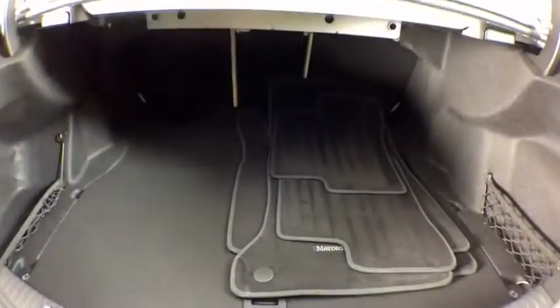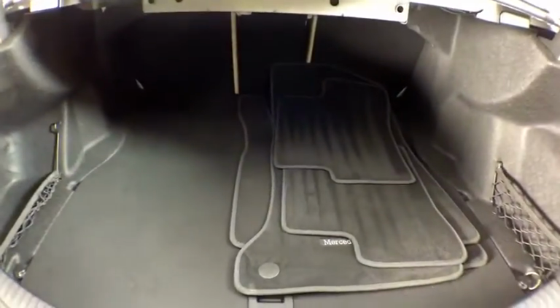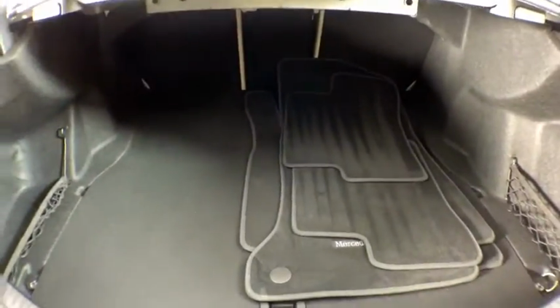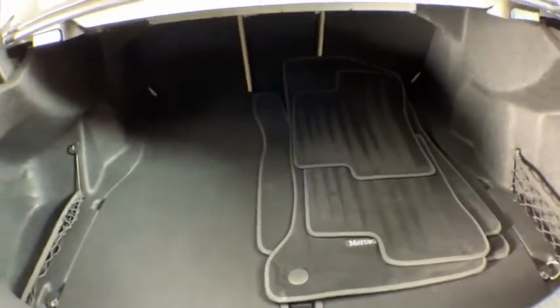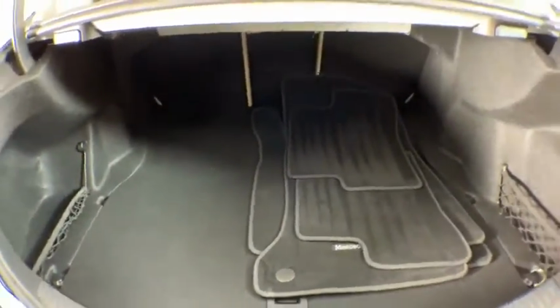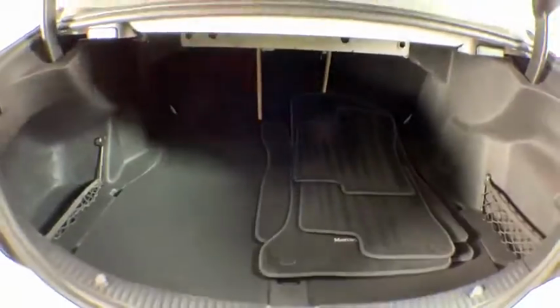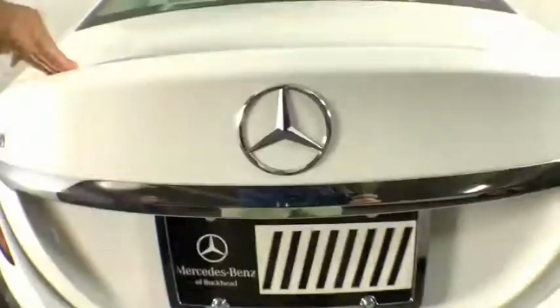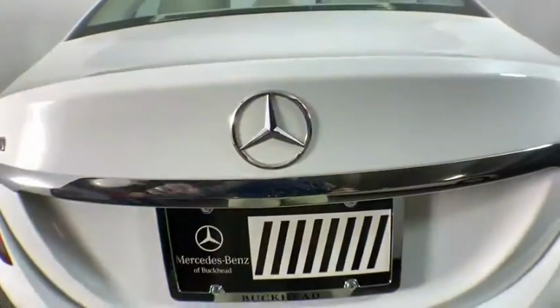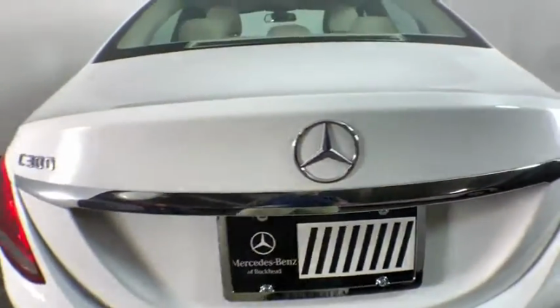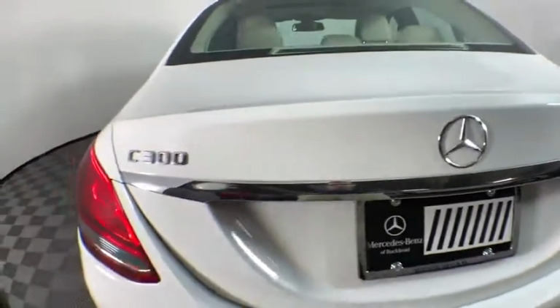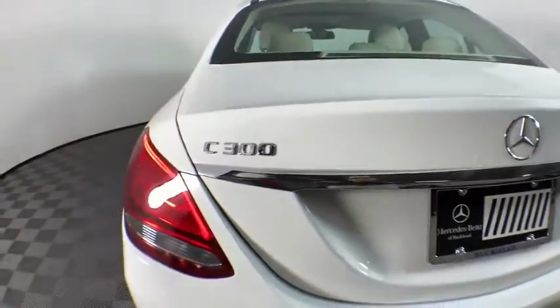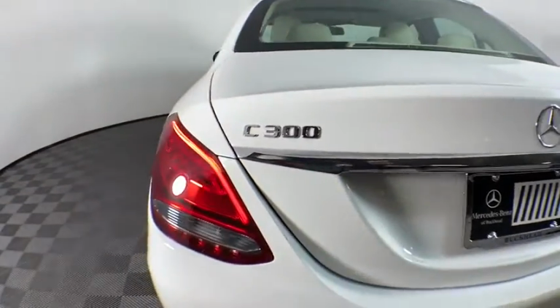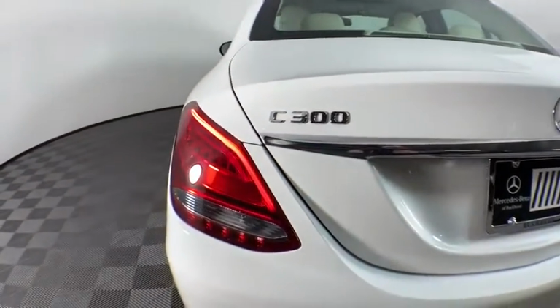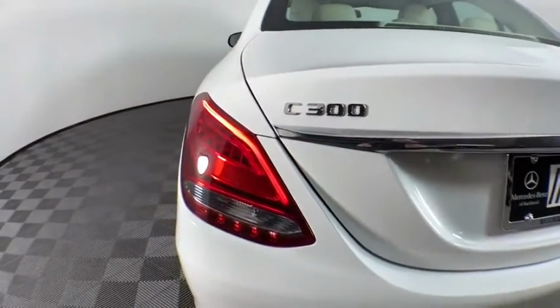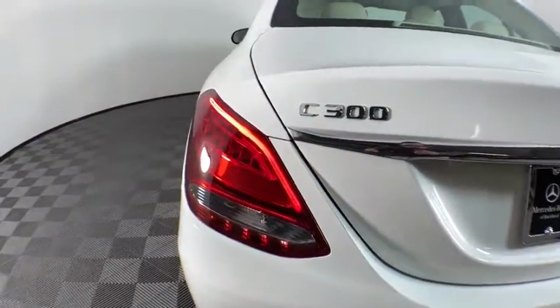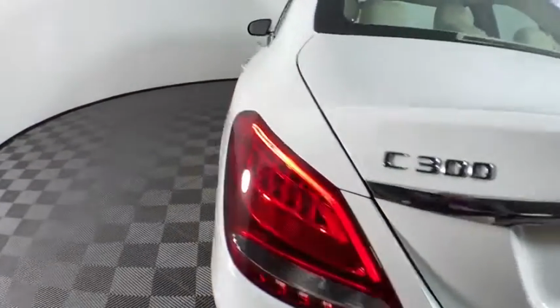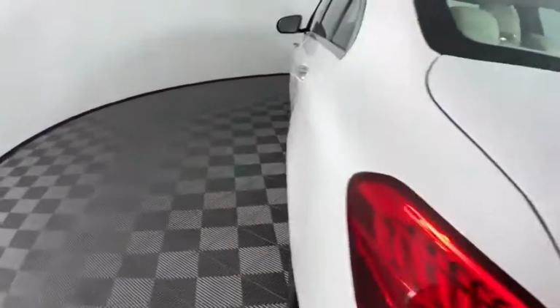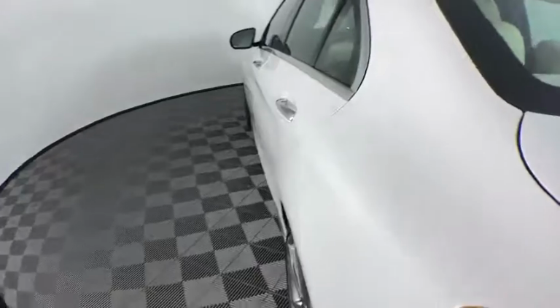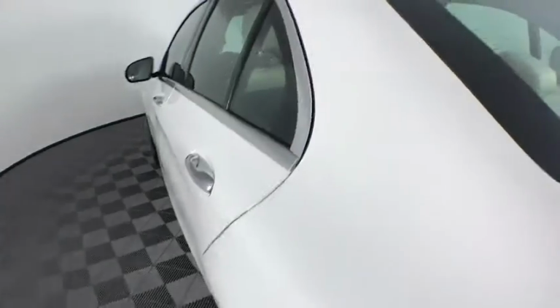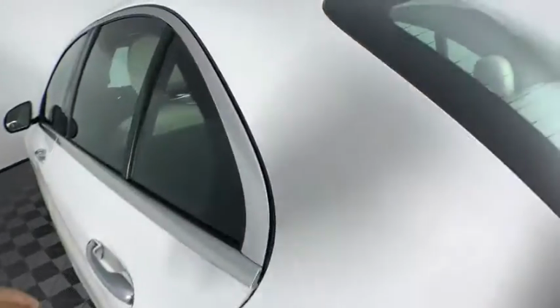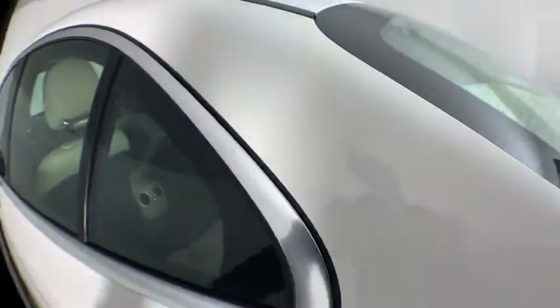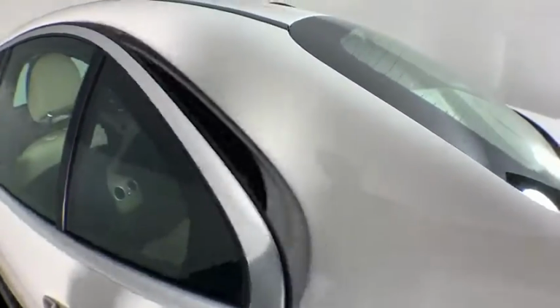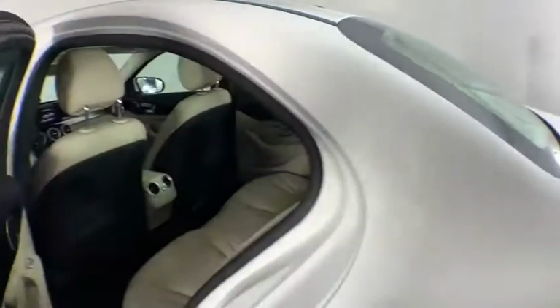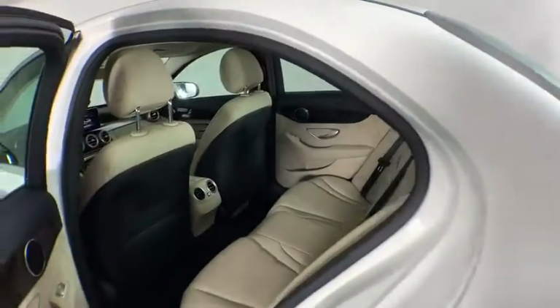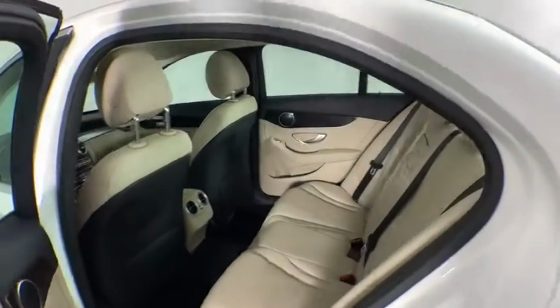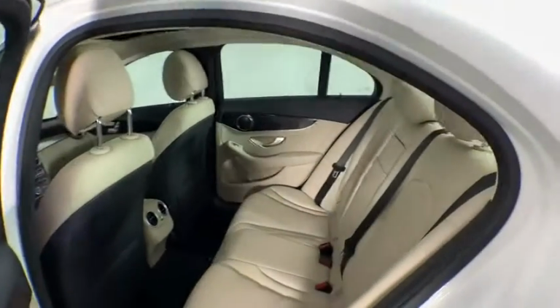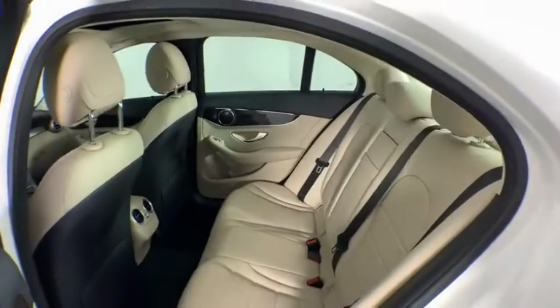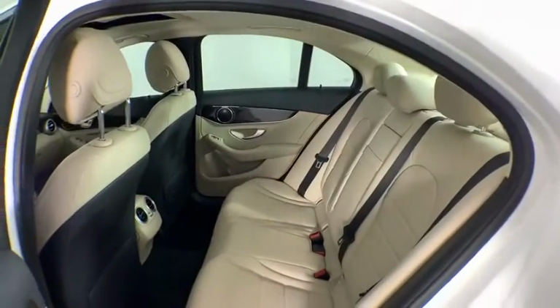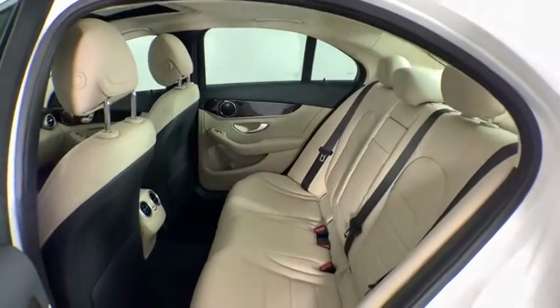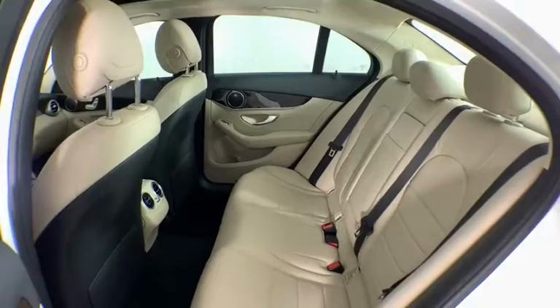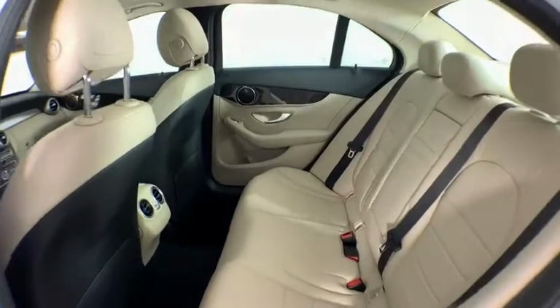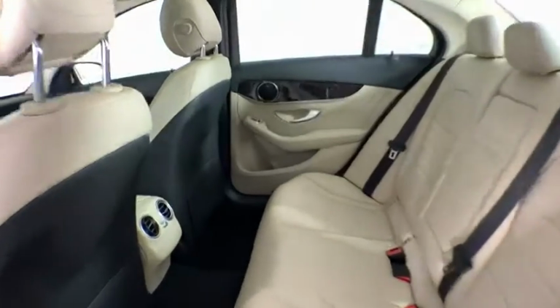Power passenger seats, traction control, Bluetooth wireless data, hands-free phone, dual airbags, power steering, four-wheel disc brakes, rear window defroster, electronic stability control, power windows, compass.